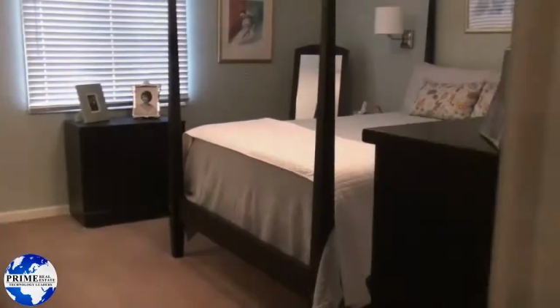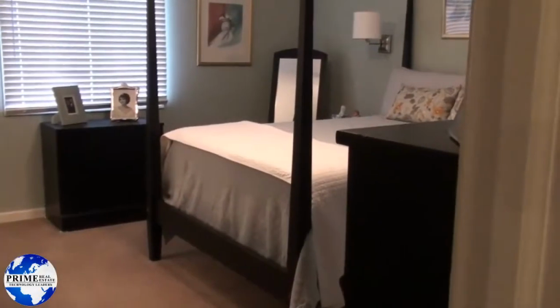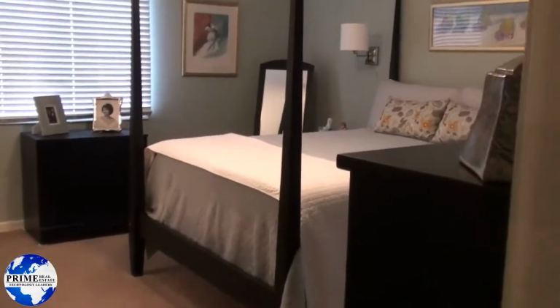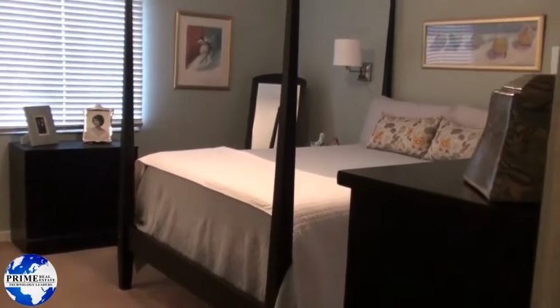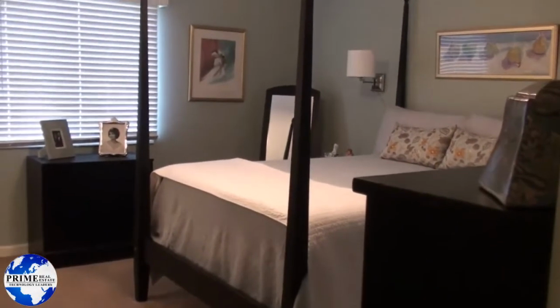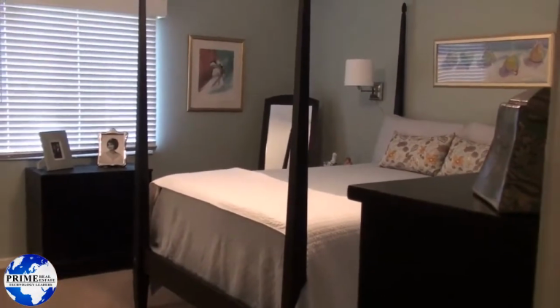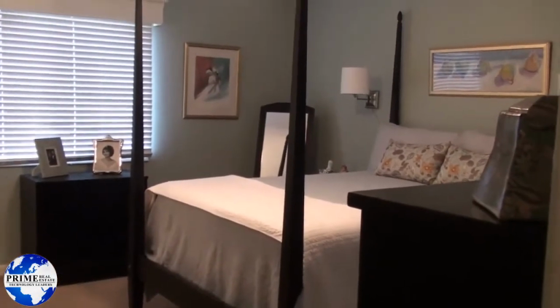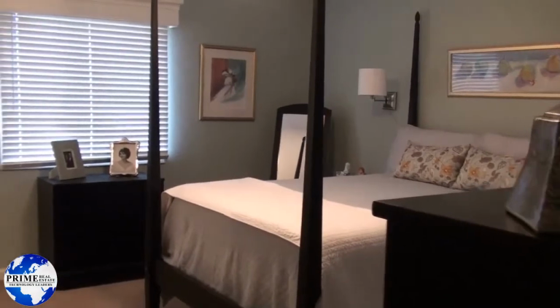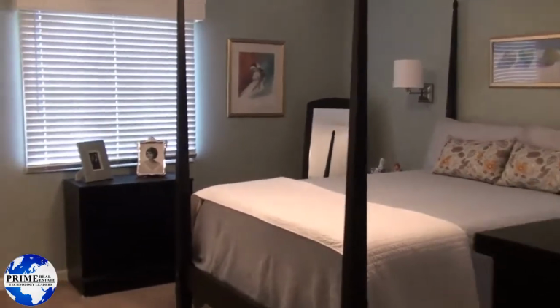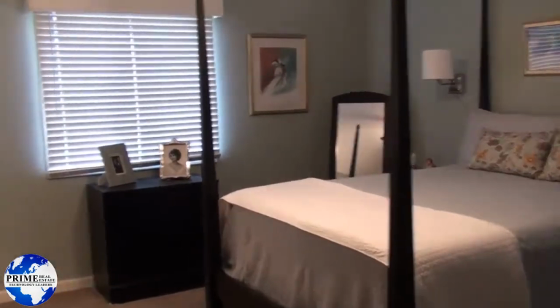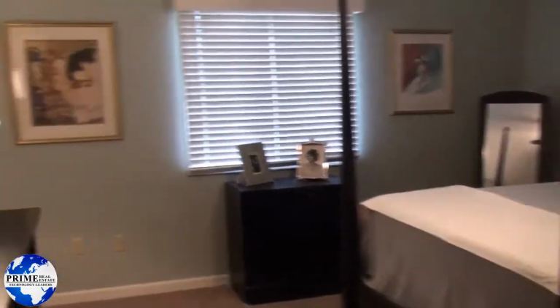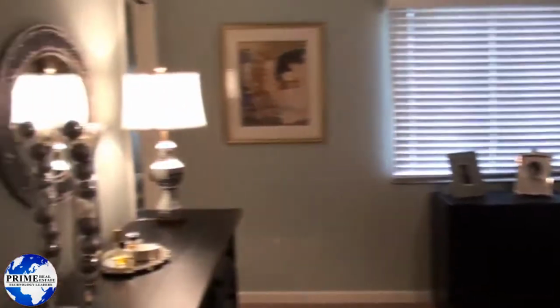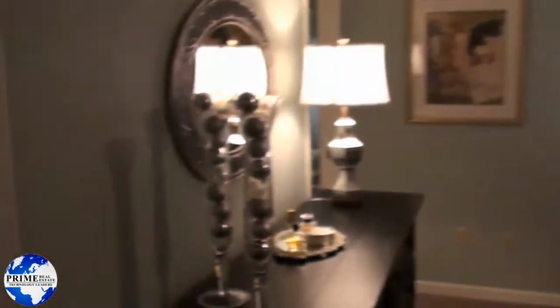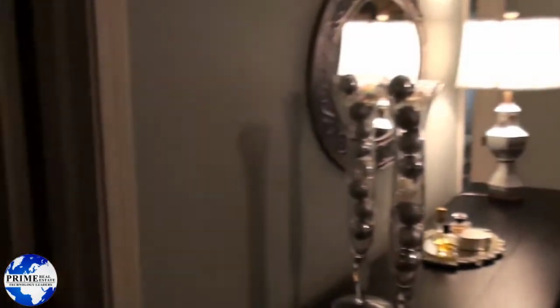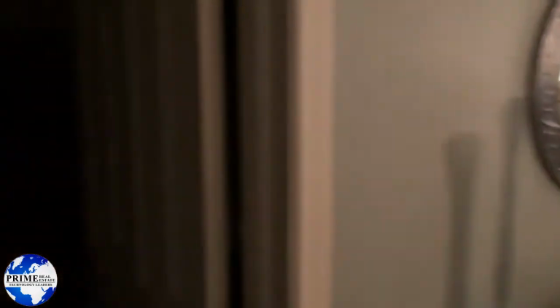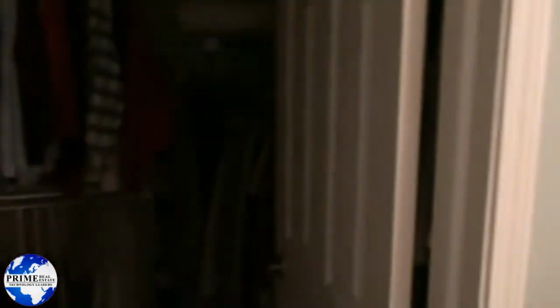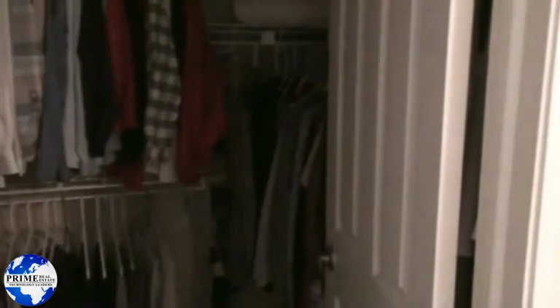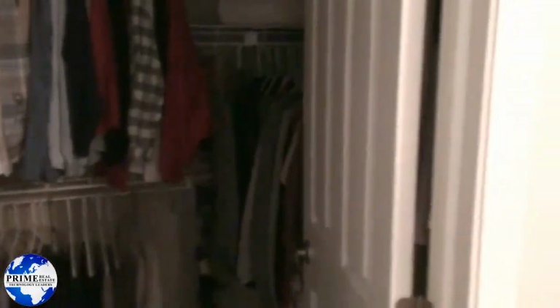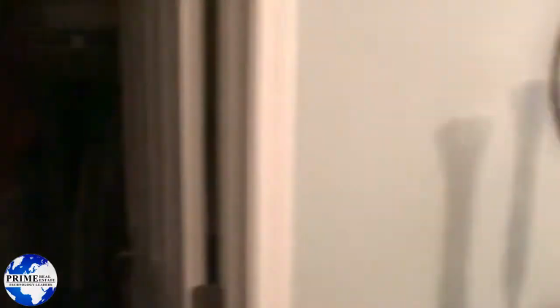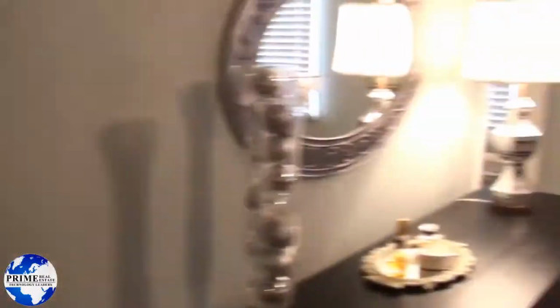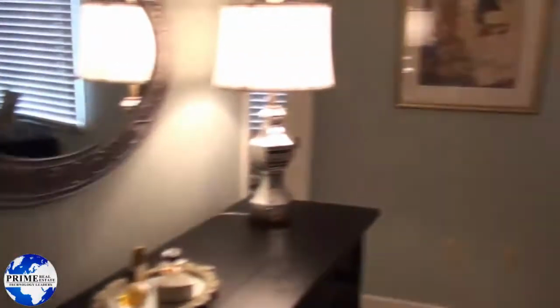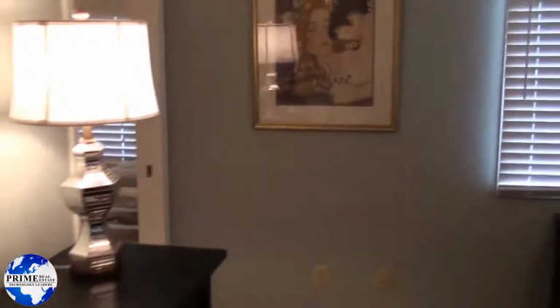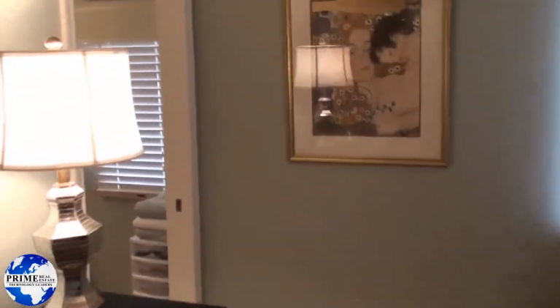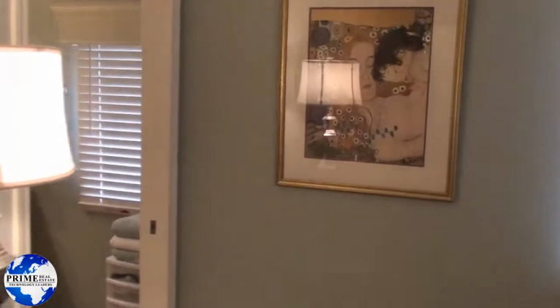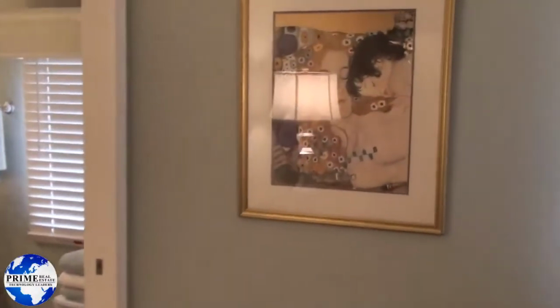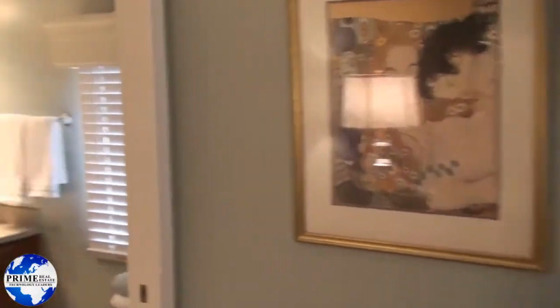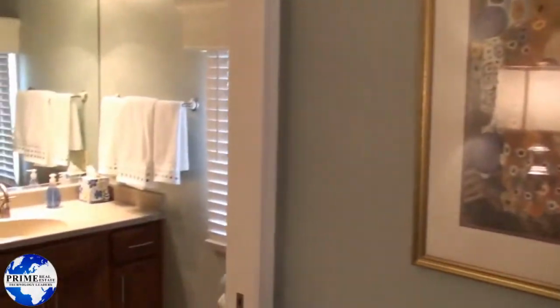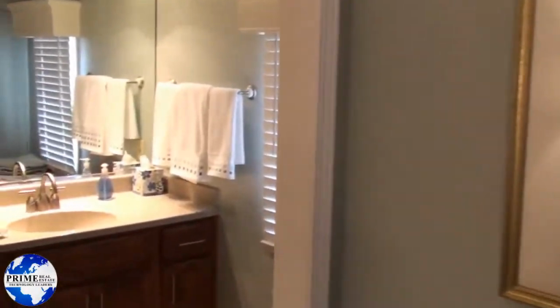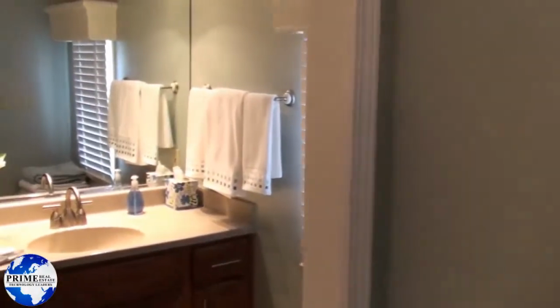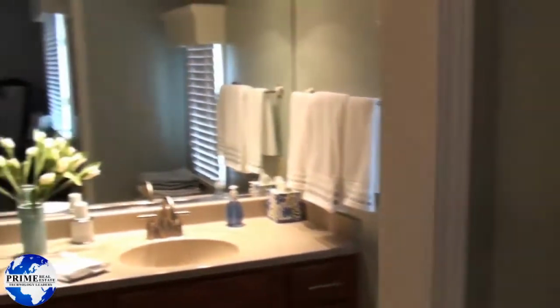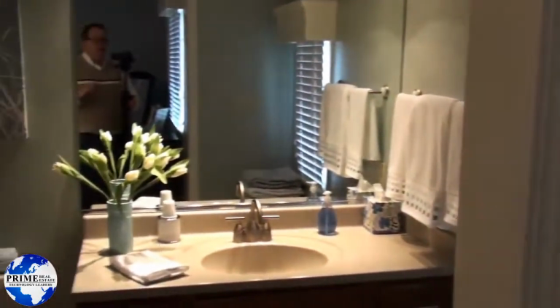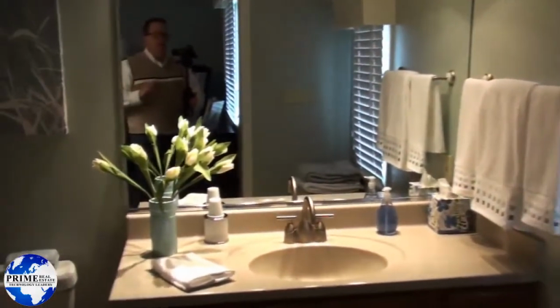Into bedroom number one, with a walk-in closet, attached to a full bath.